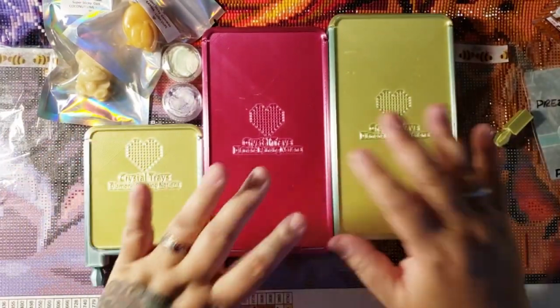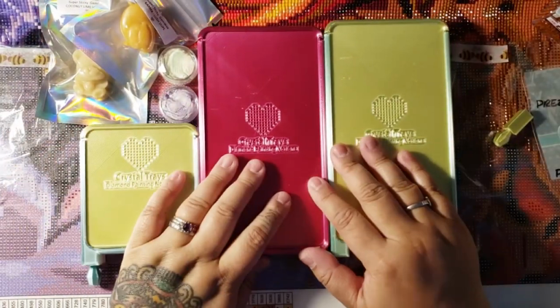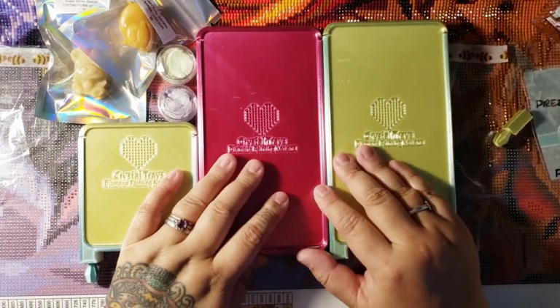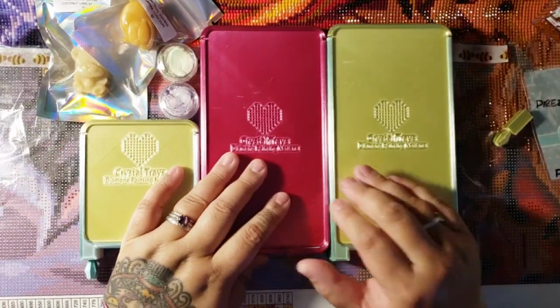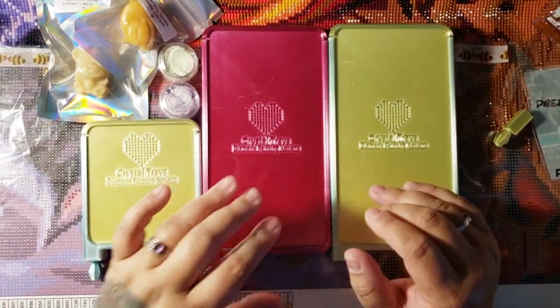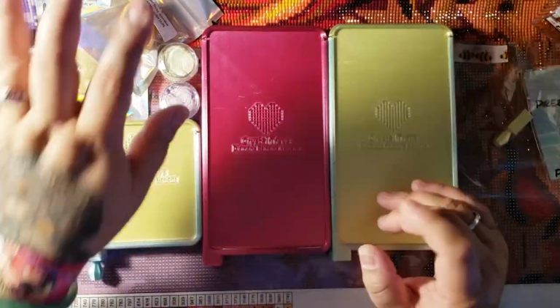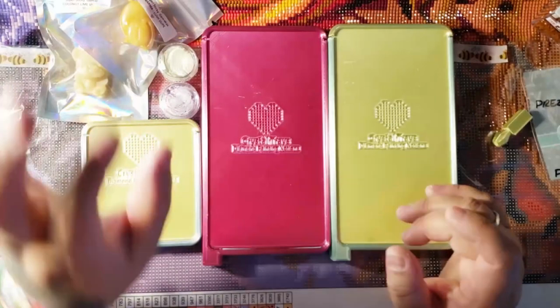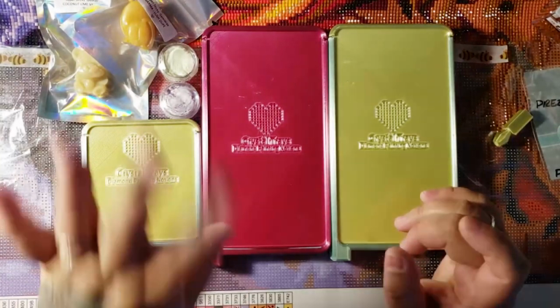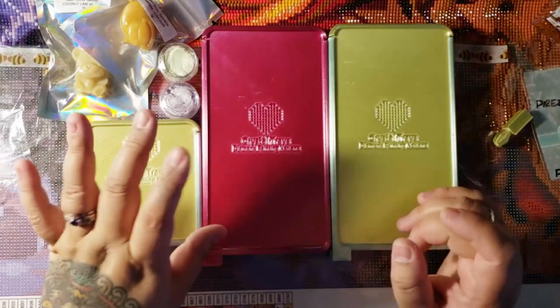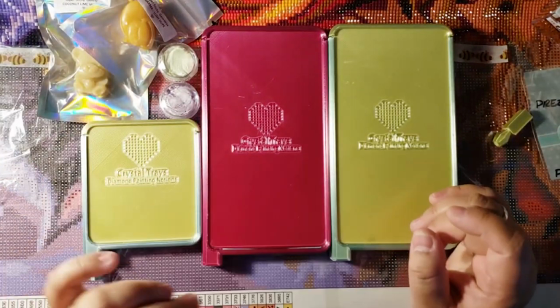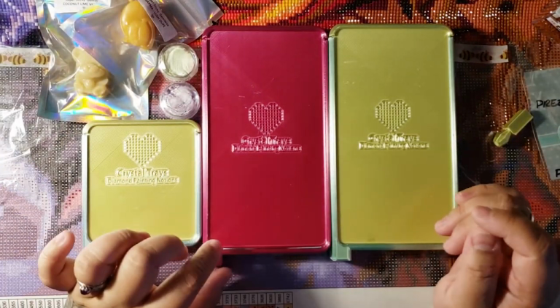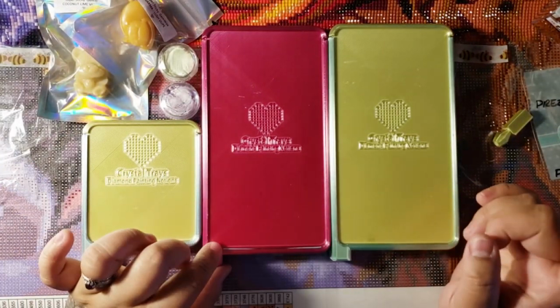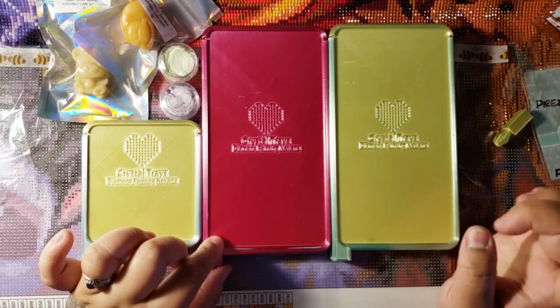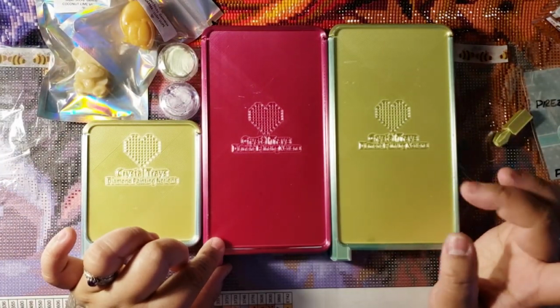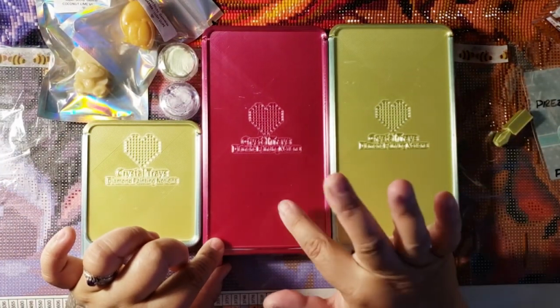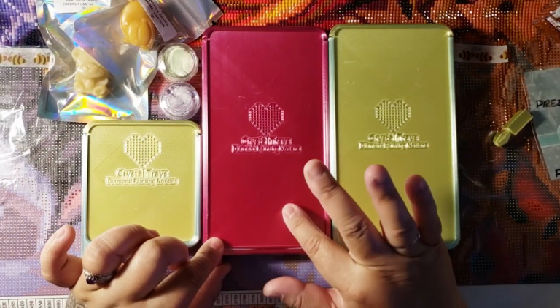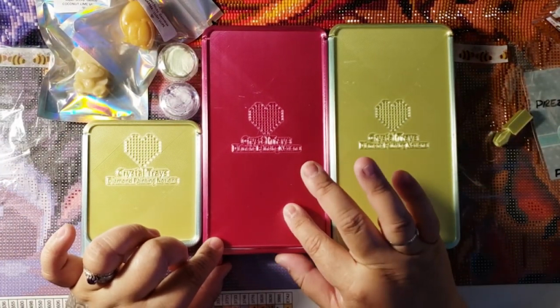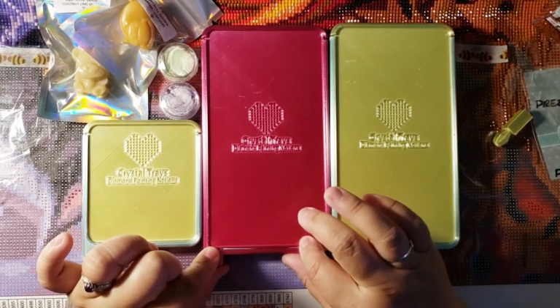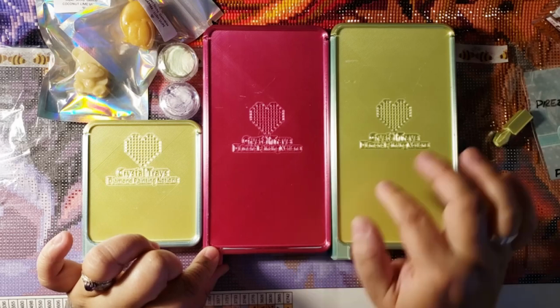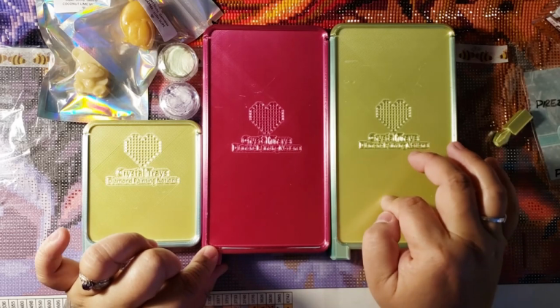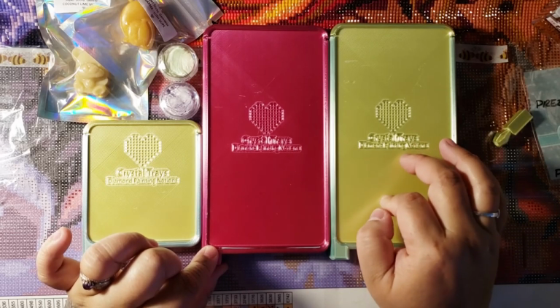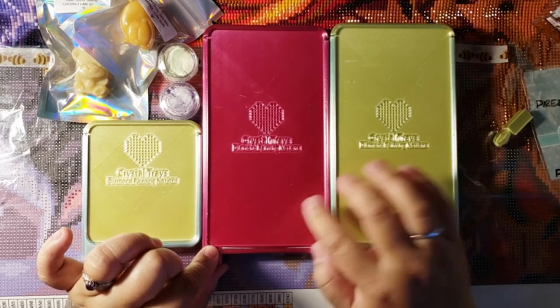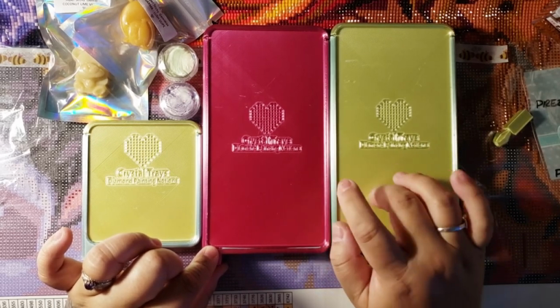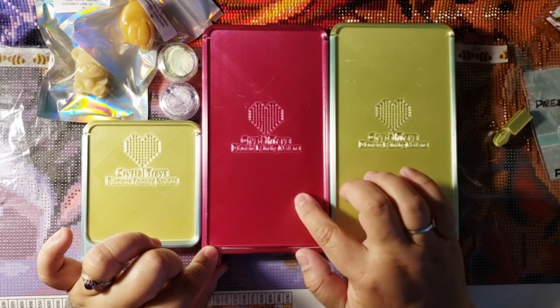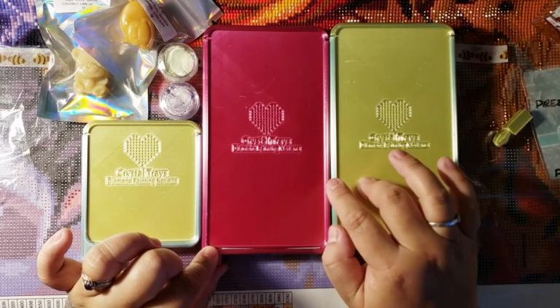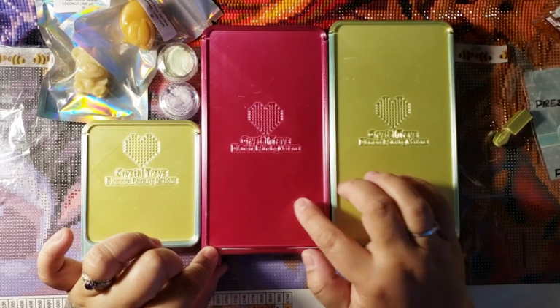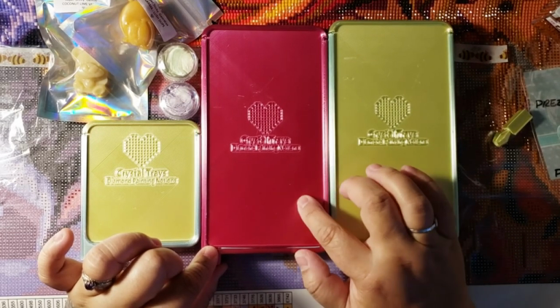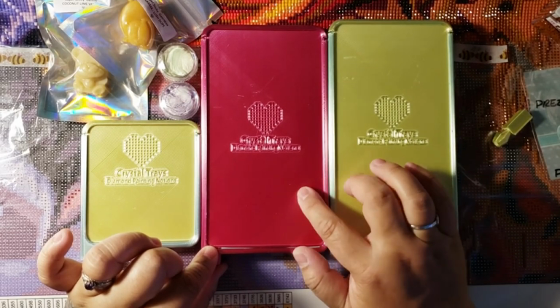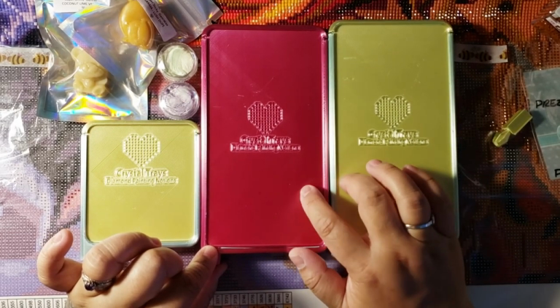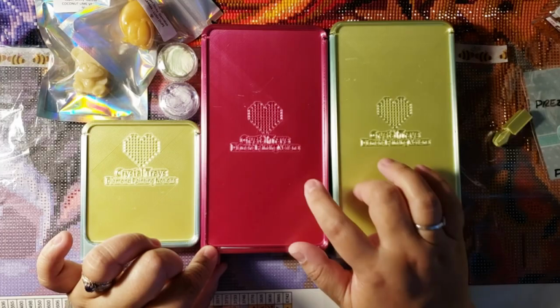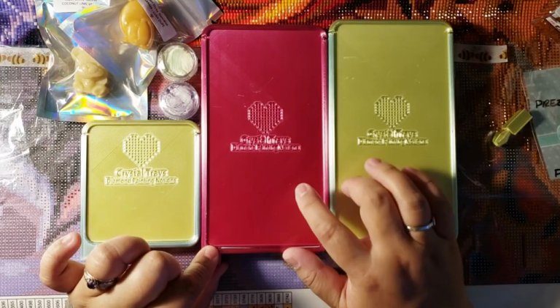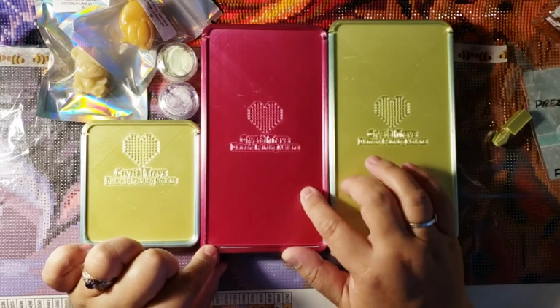Thank you so much, Crystal. You didn't have to send me presents, but I really appreciate it. And let's just say this tray is going to someone — or should it be this tray? I don't know. Tinker! Let me know which tray you want. I will send it to you.